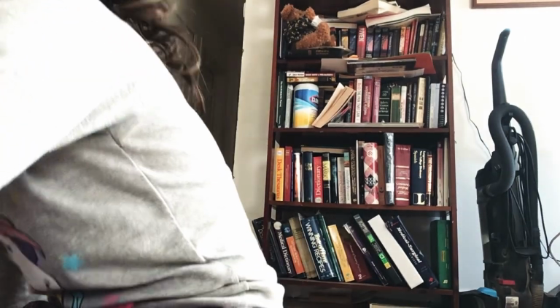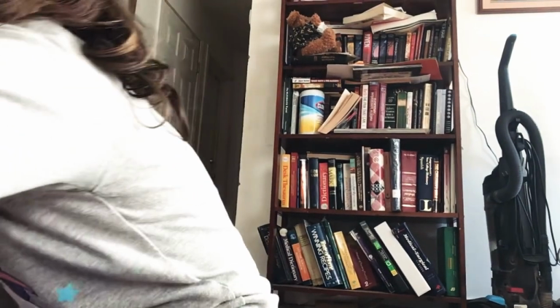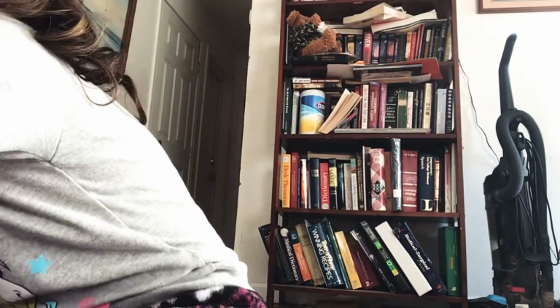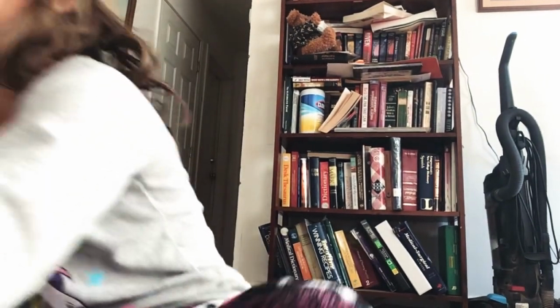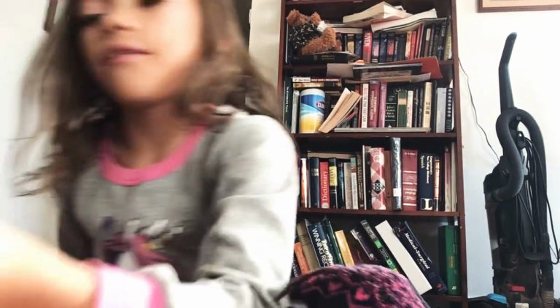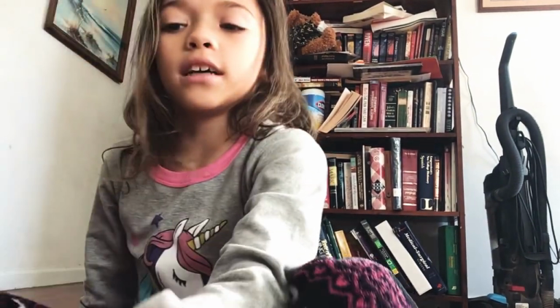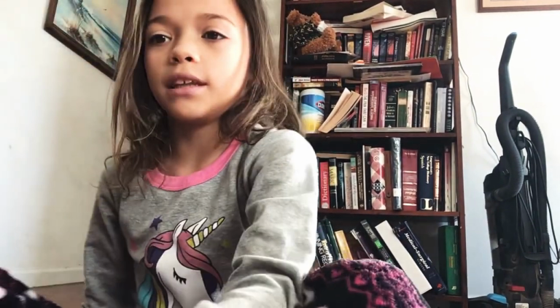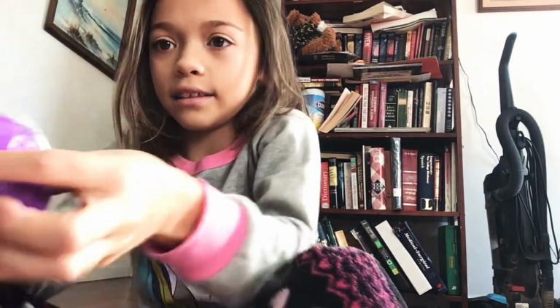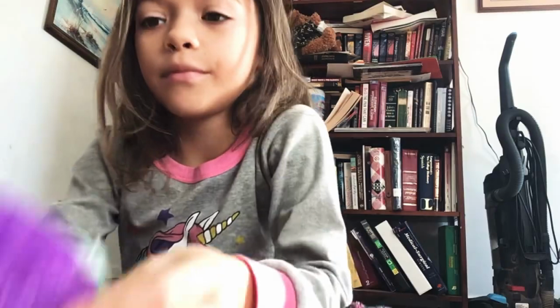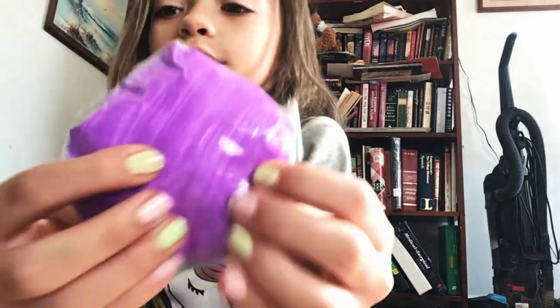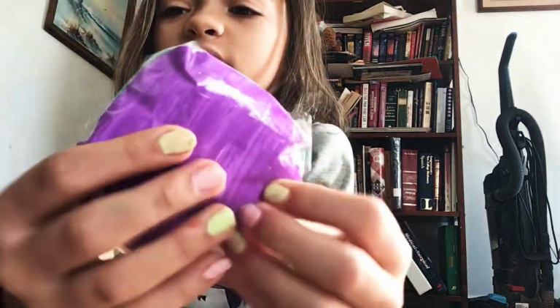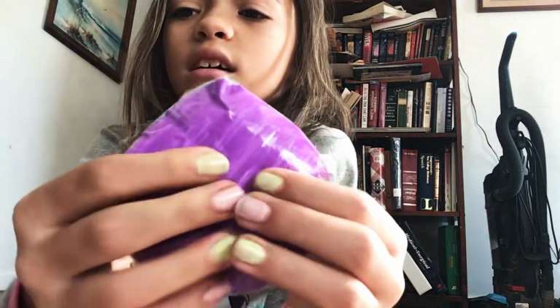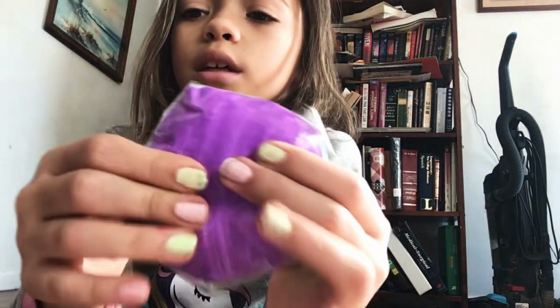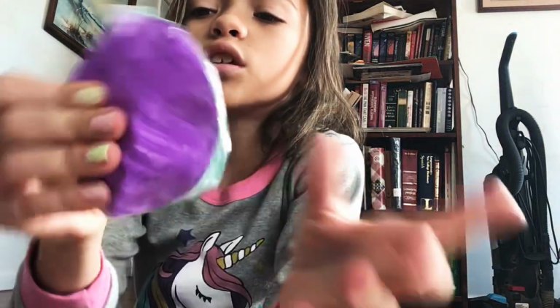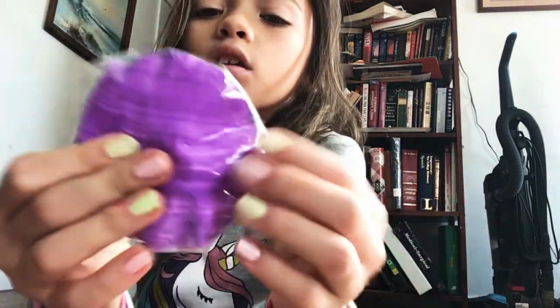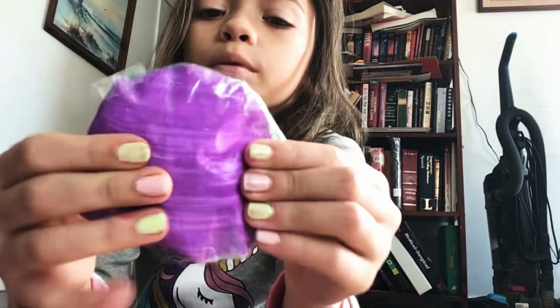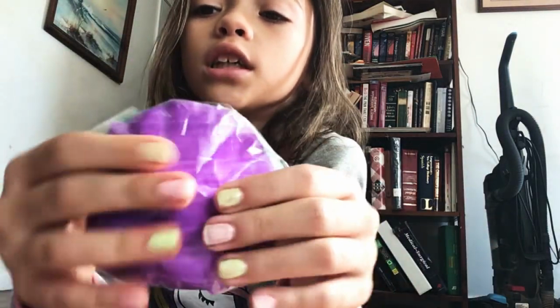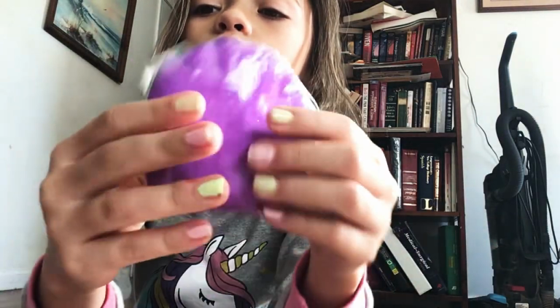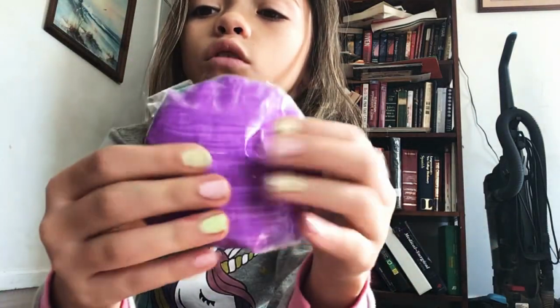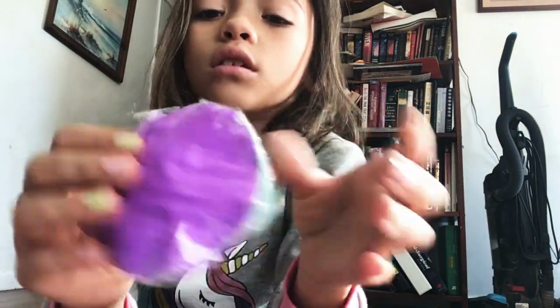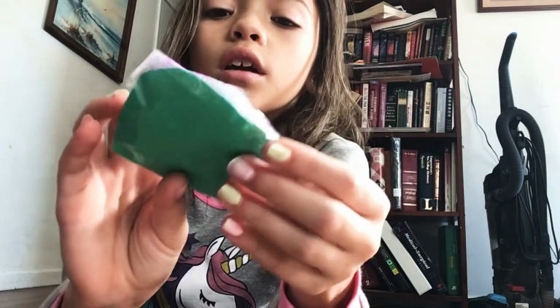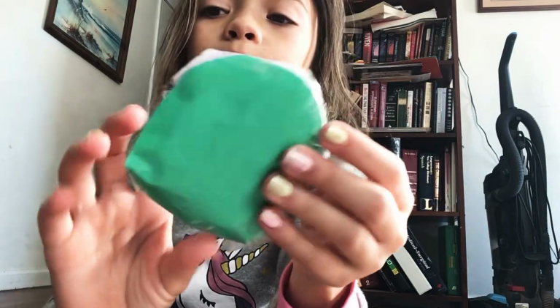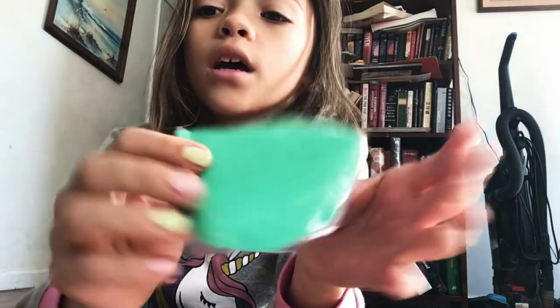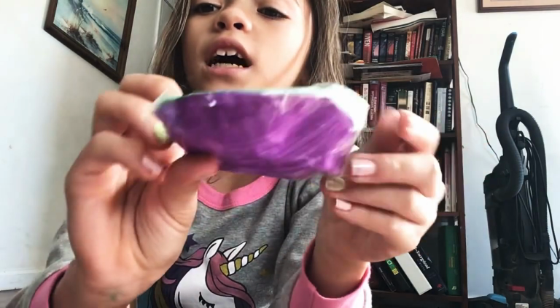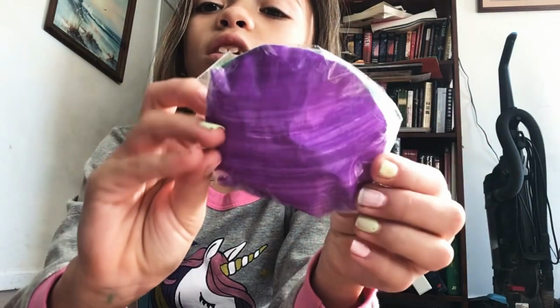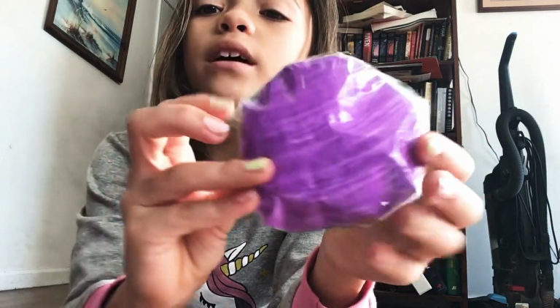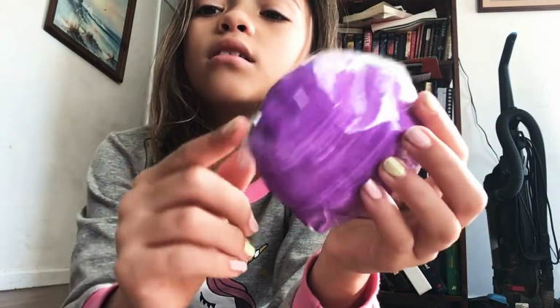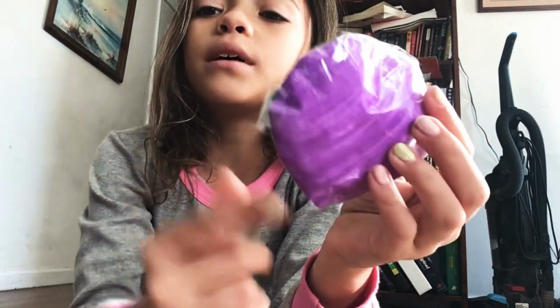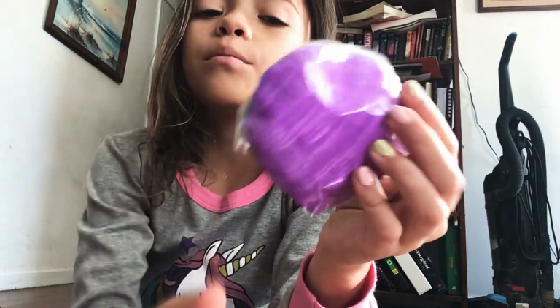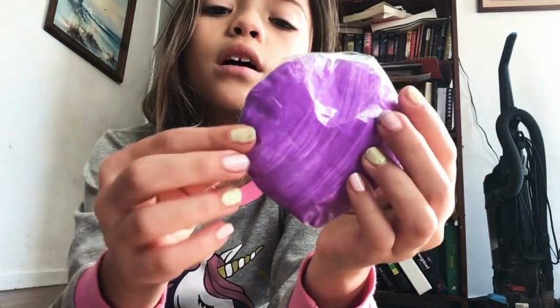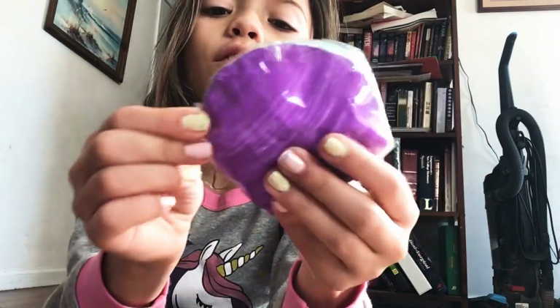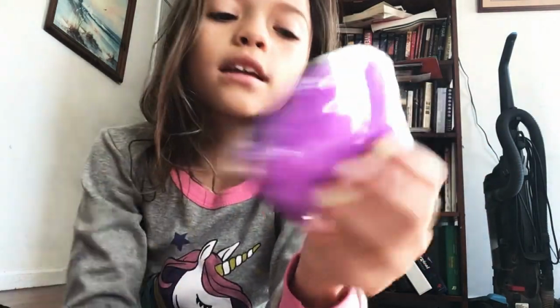The next thing that we have — I just made this last night — it's just a regular paper squishy. It's just a circle. The sides are a little bit messed up, but I'll fix that later.